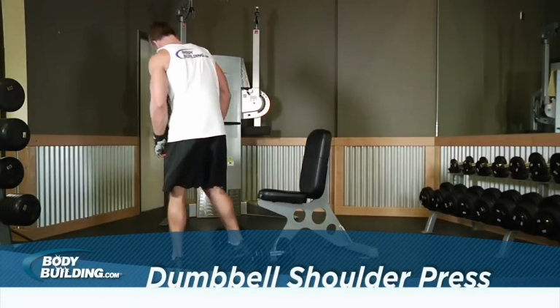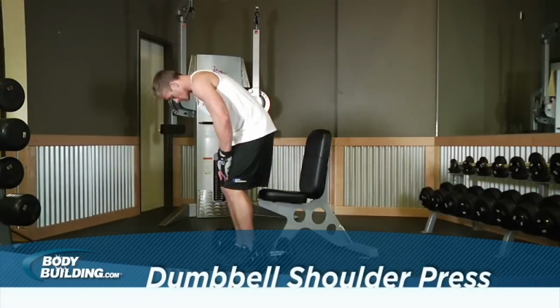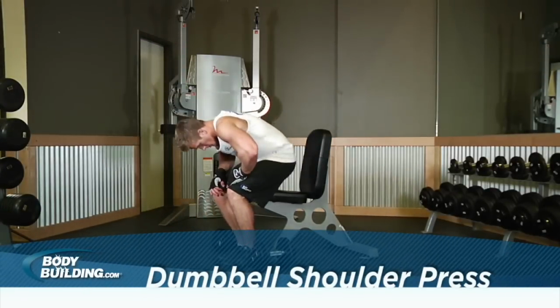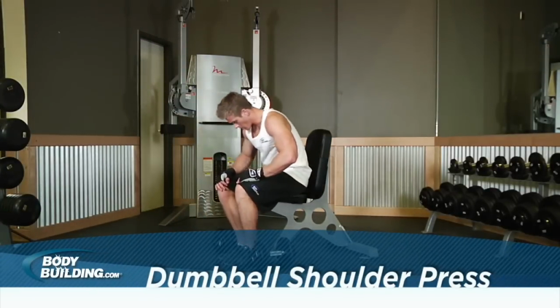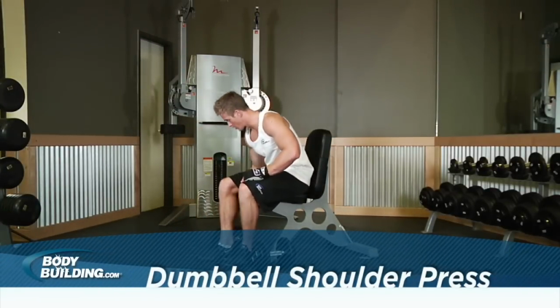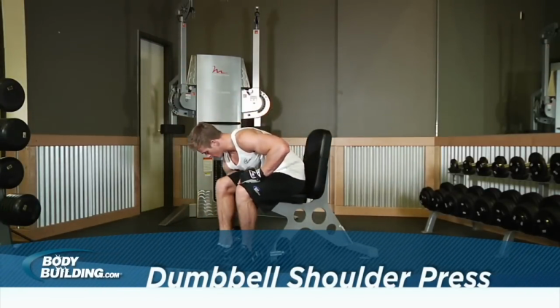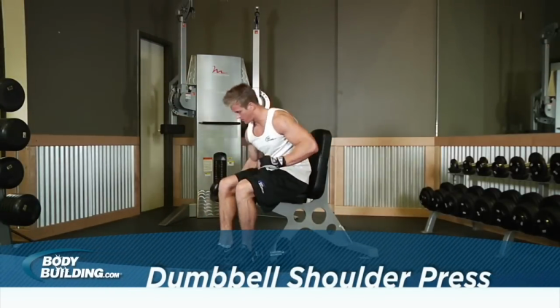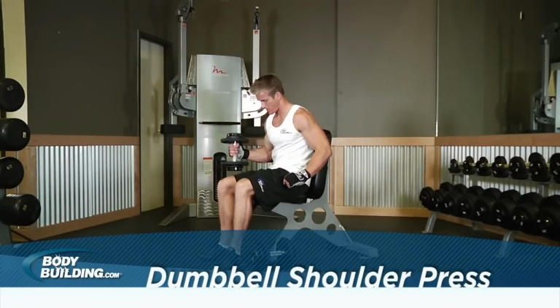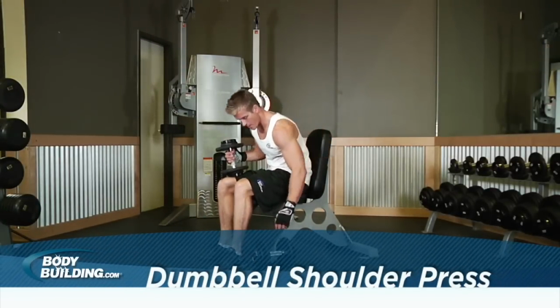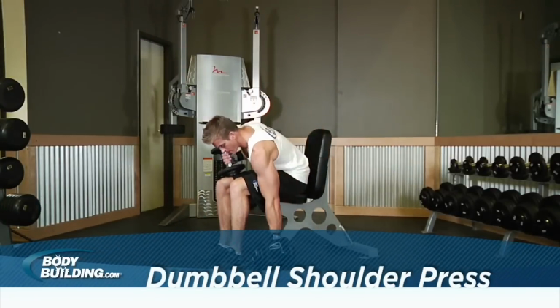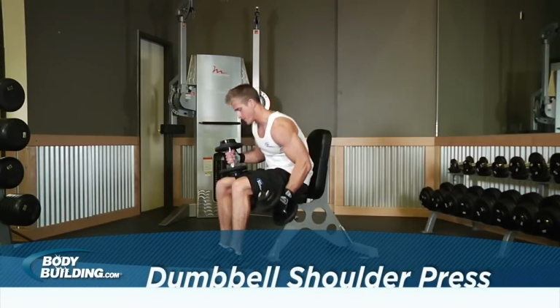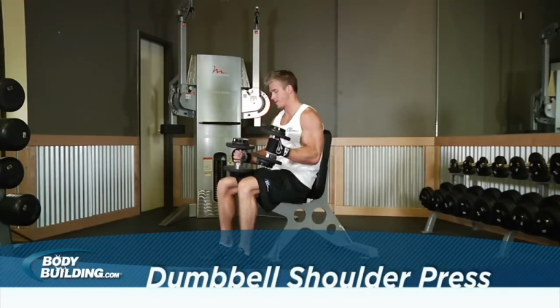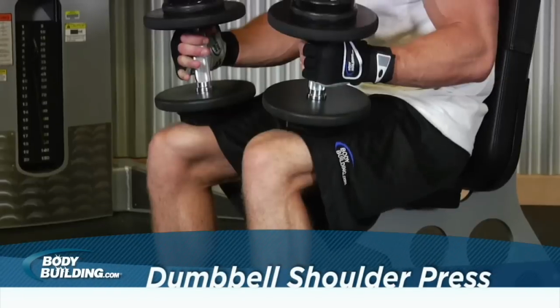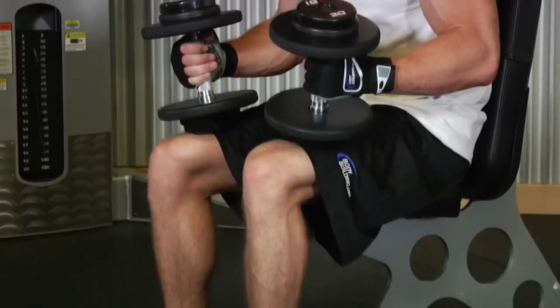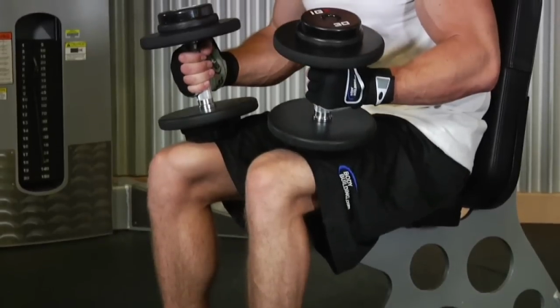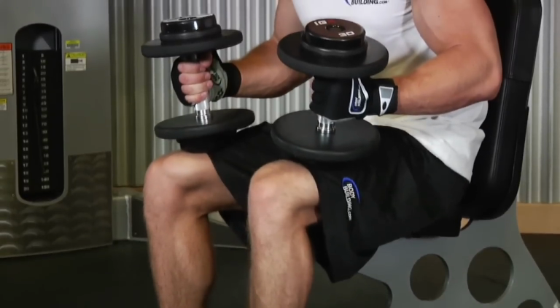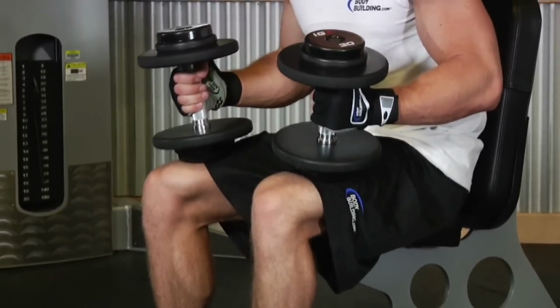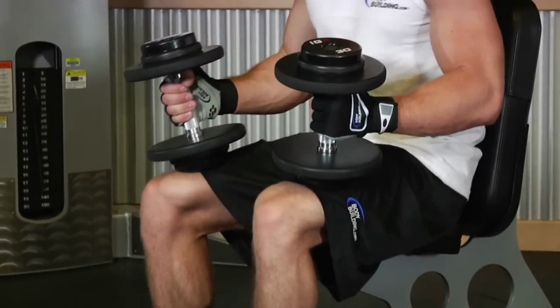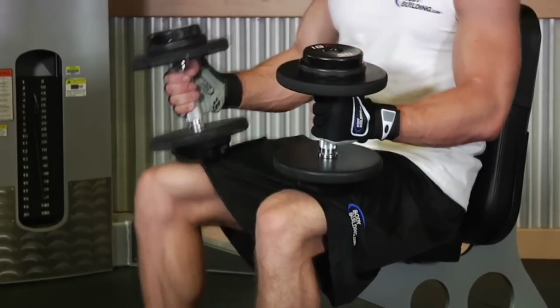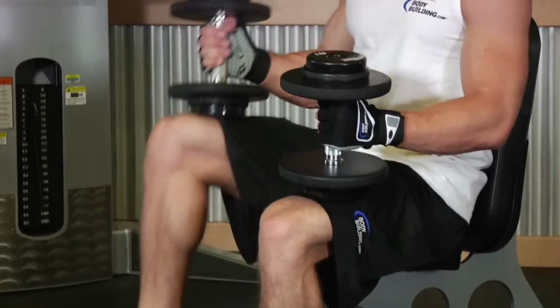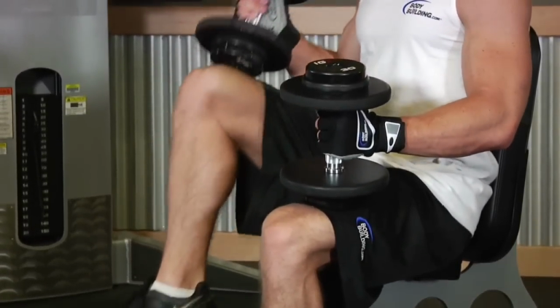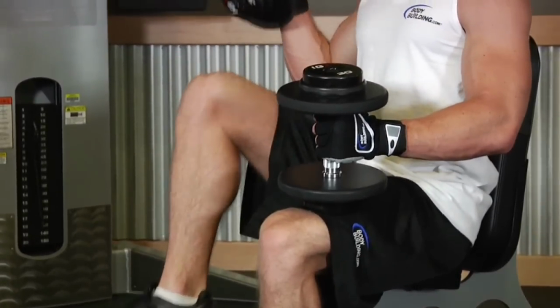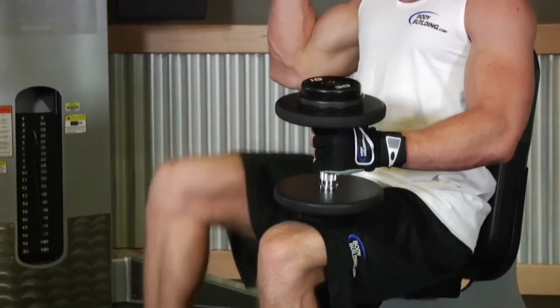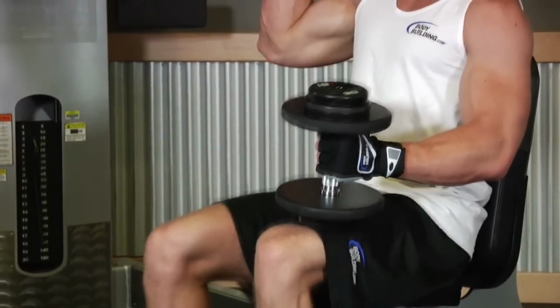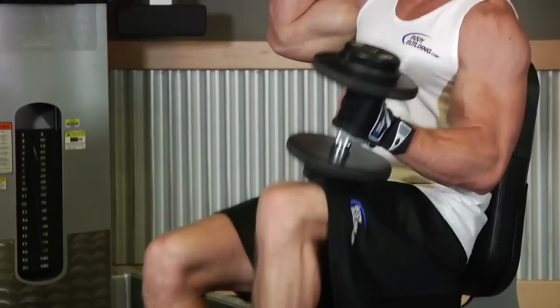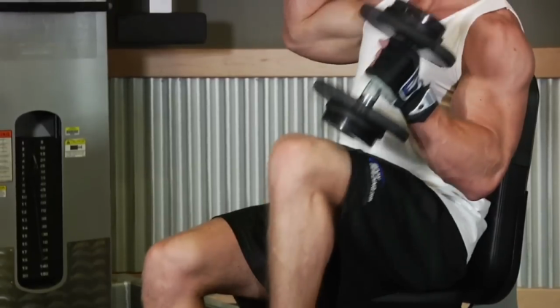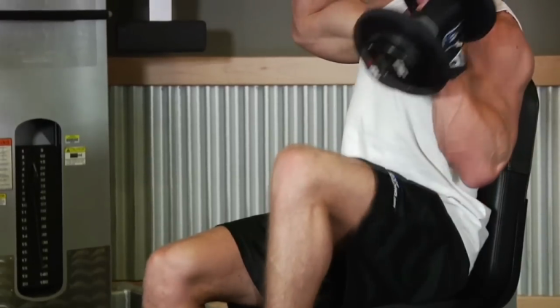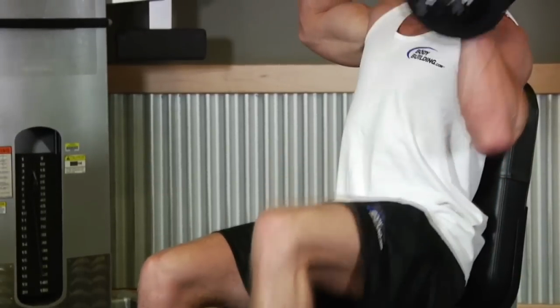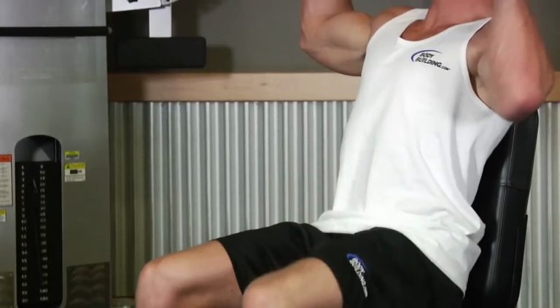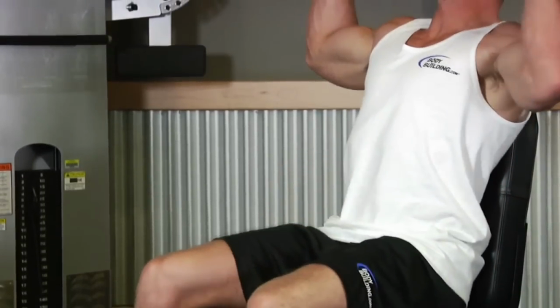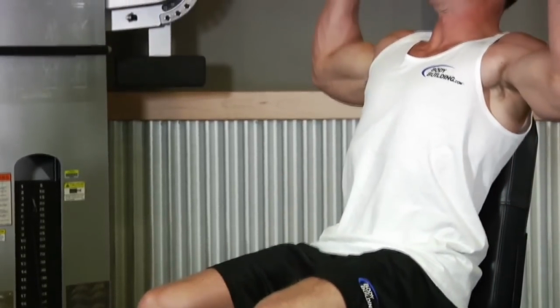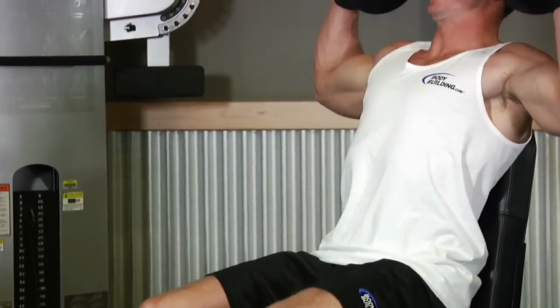While holding a dumbbell in each hand, sit on a military bench press or a utility bench that has a back support. Place the dumbbells upright on top of your thighs. Now raise the dumbbells to shoulder height one at a time using your thighs to help propel them up into the position.